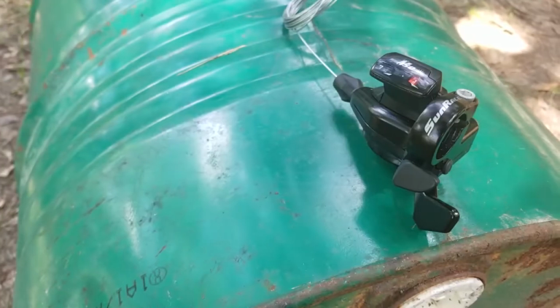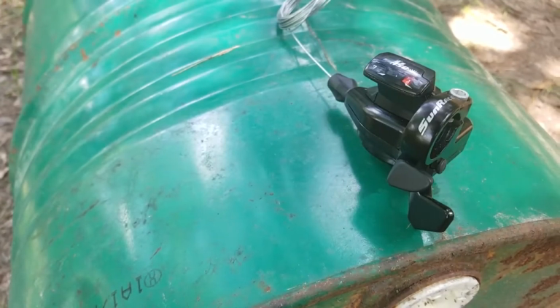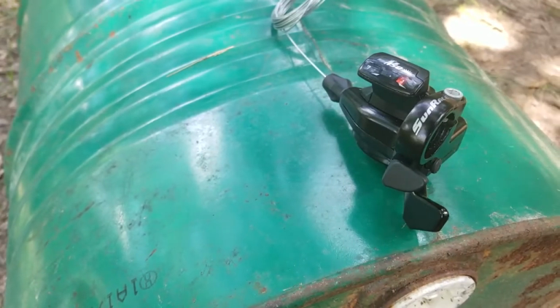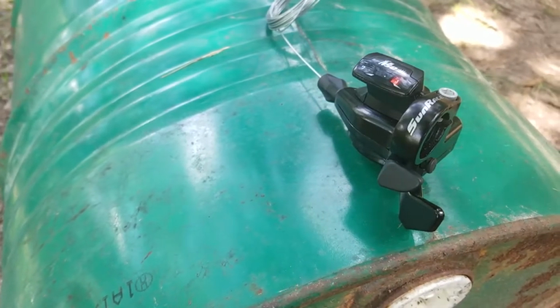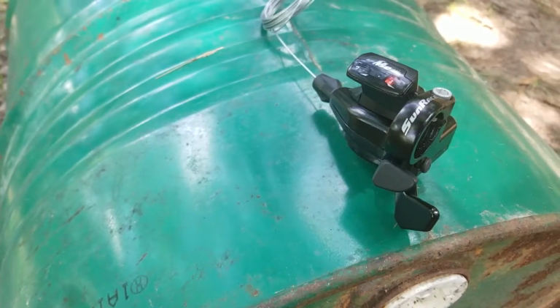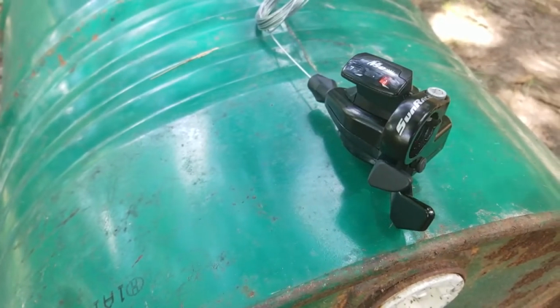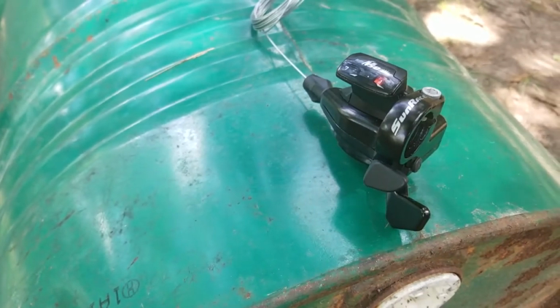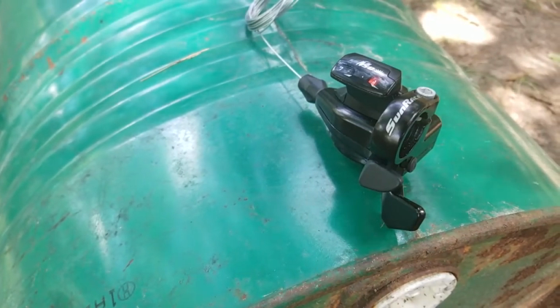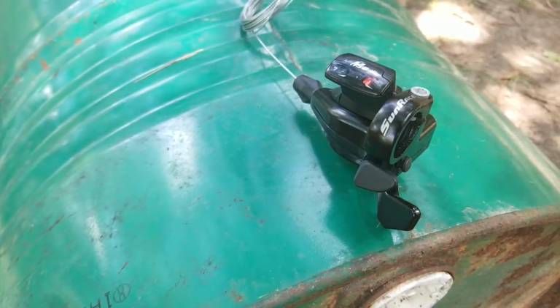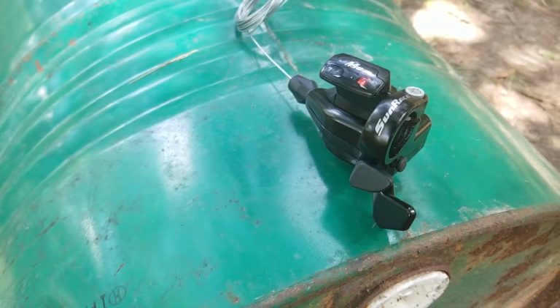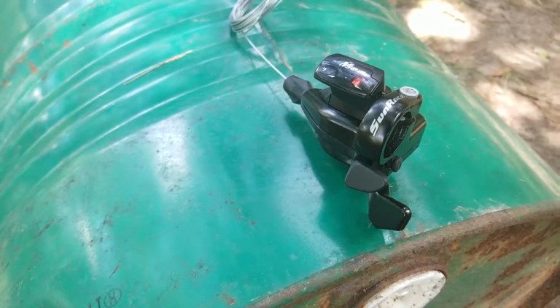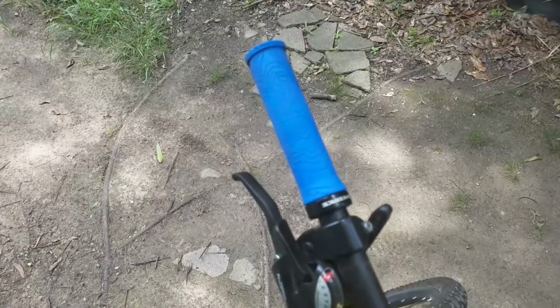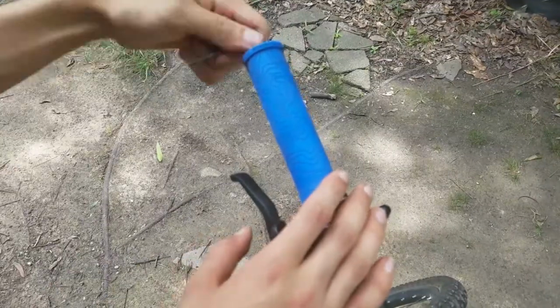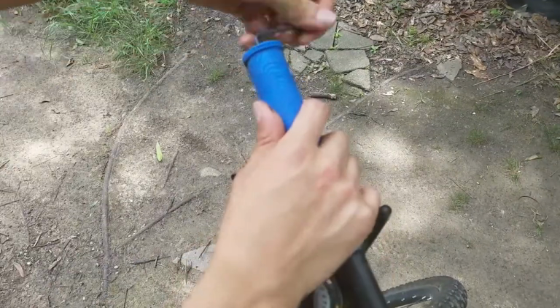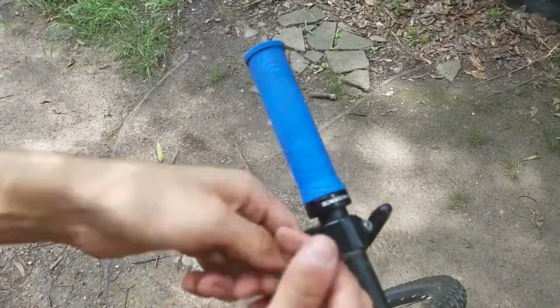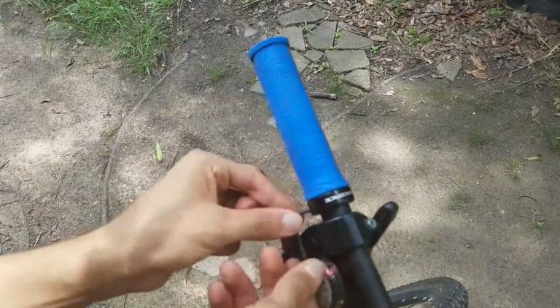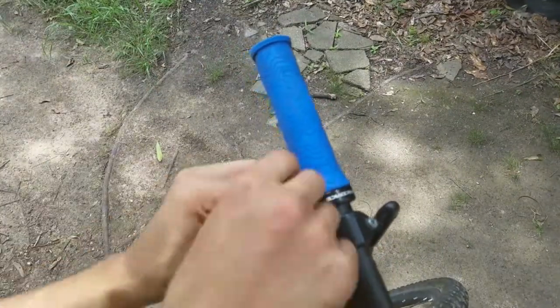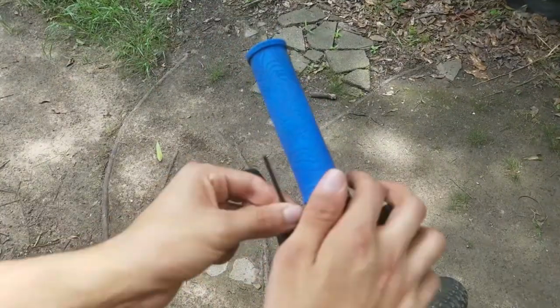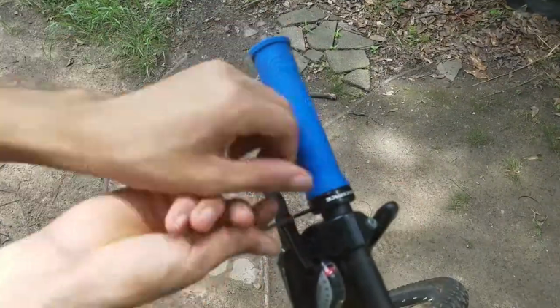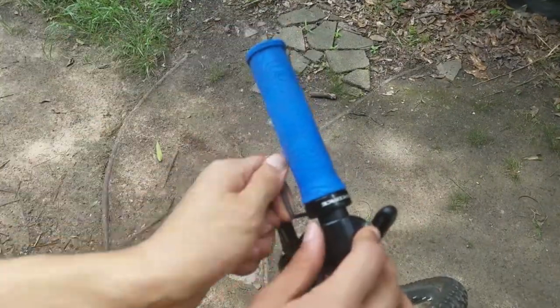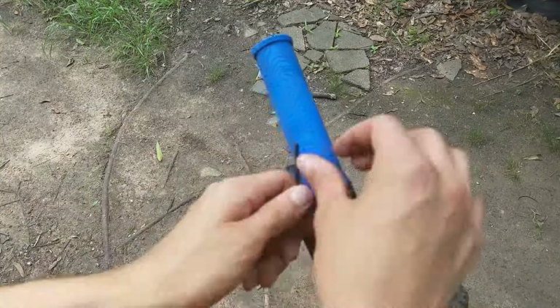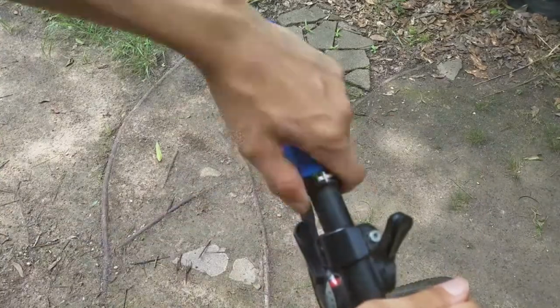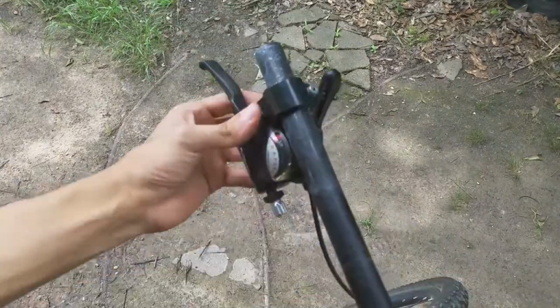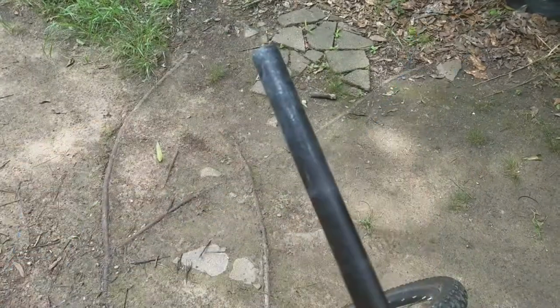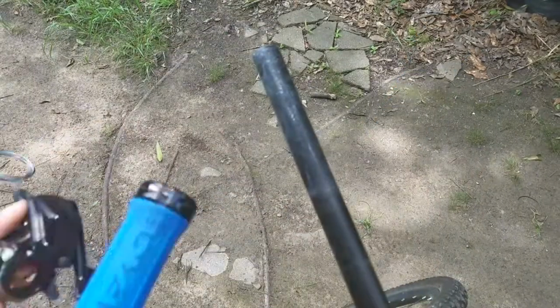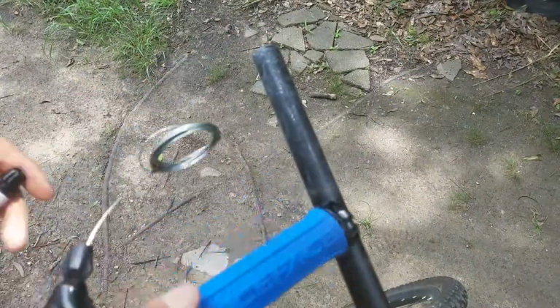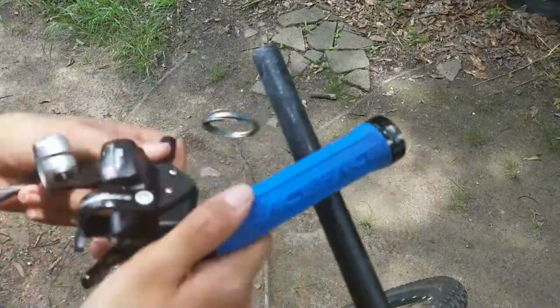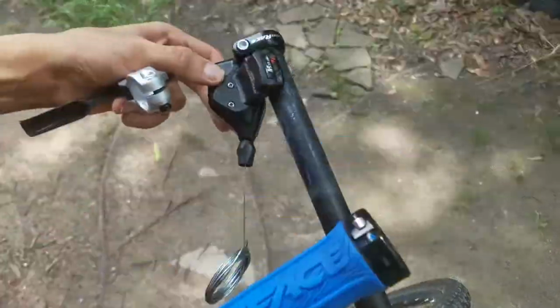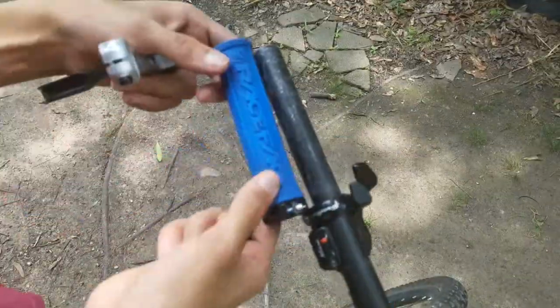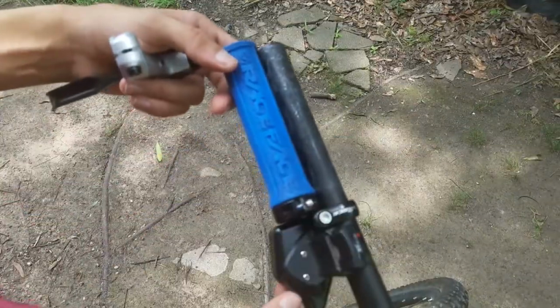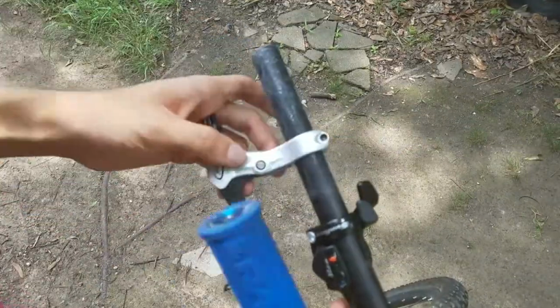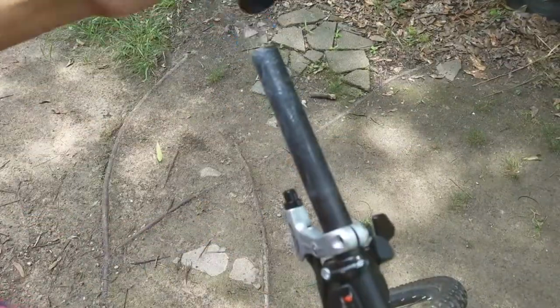Overall, the construction seems durable enough. Setting up this shifter on my bike was also very simple, just as you would expect. I just had to redo my derailleur setup after installing the shifter onto my handlebars, and everything was fine.